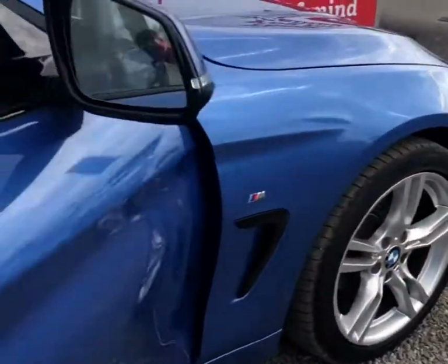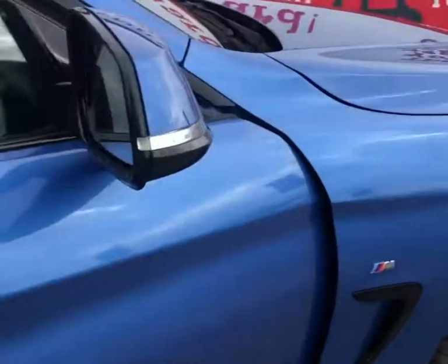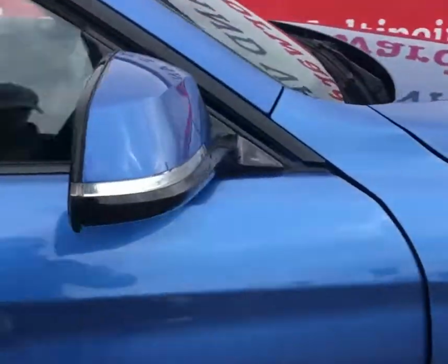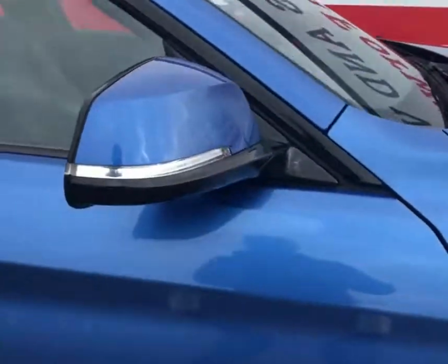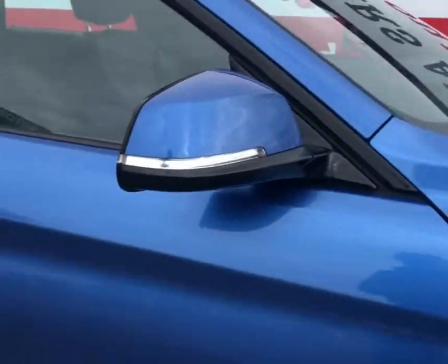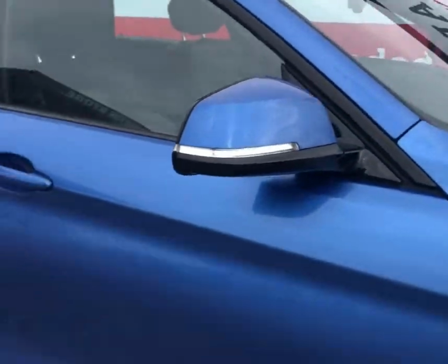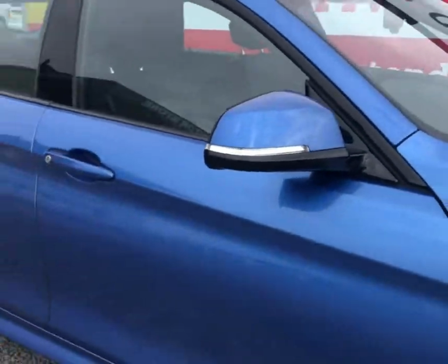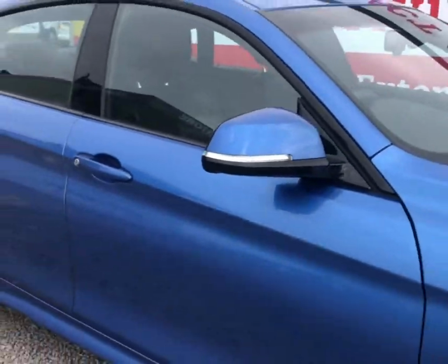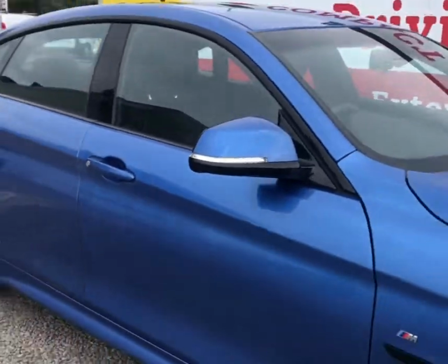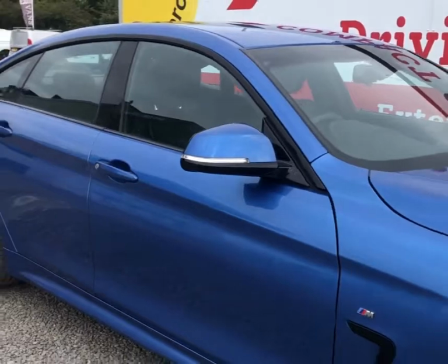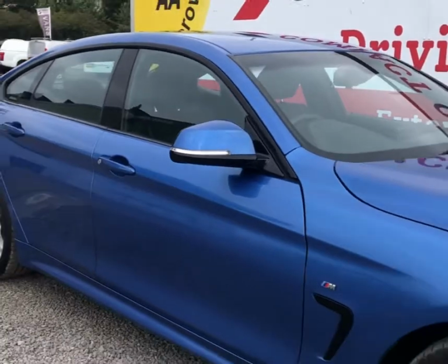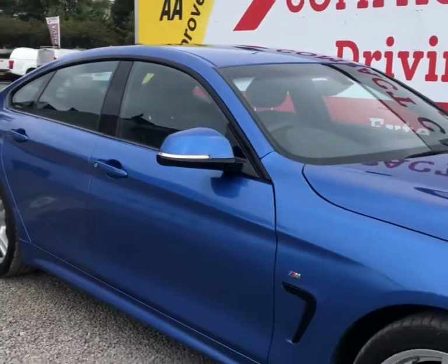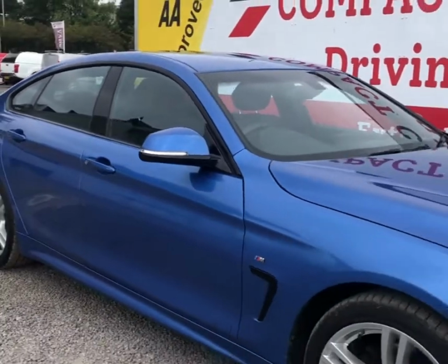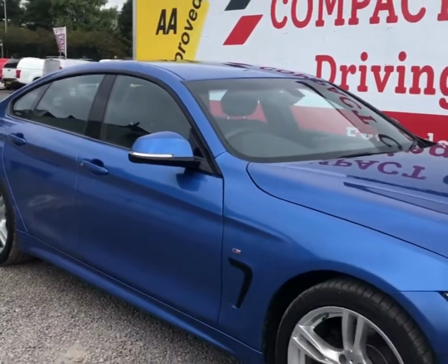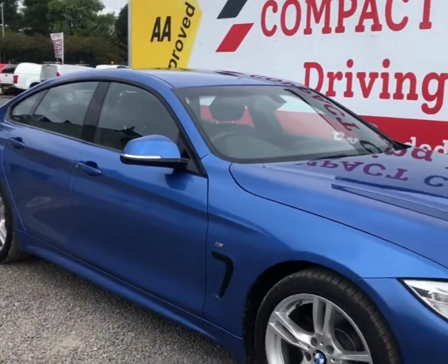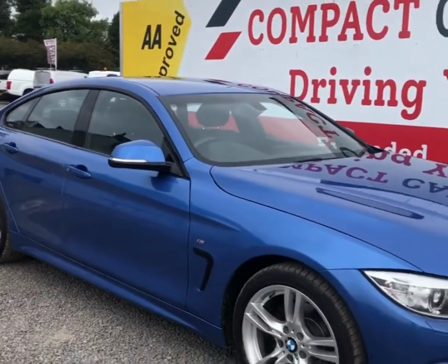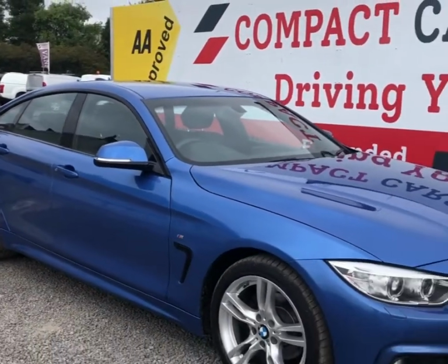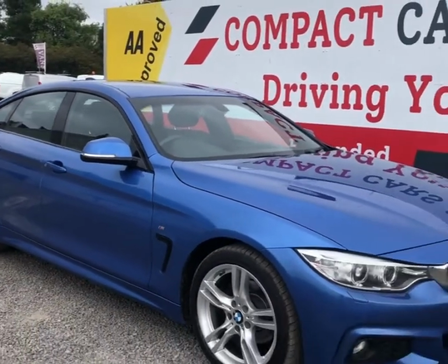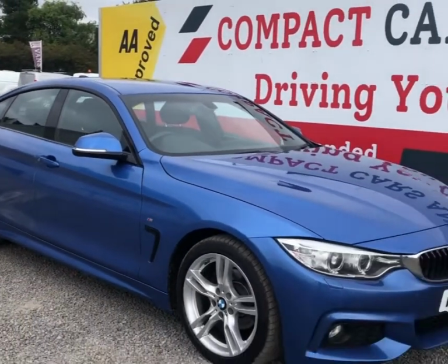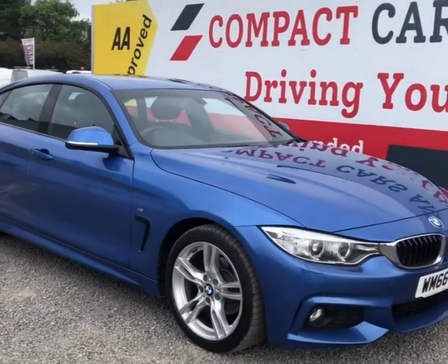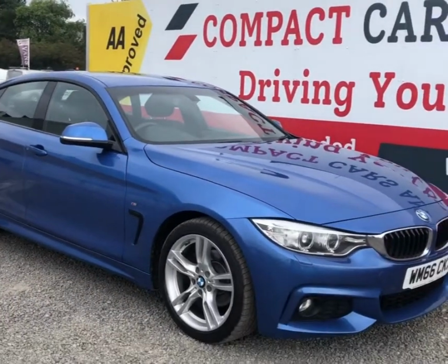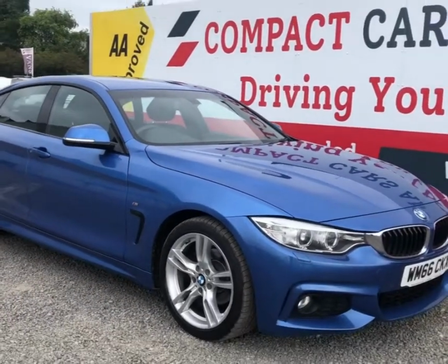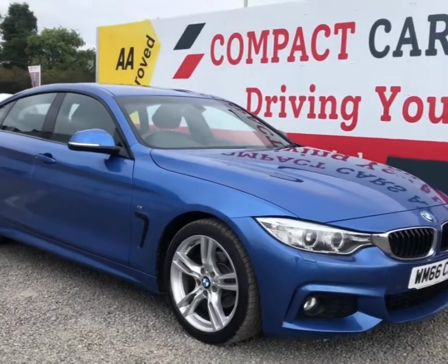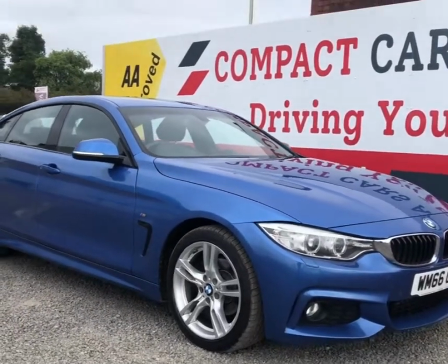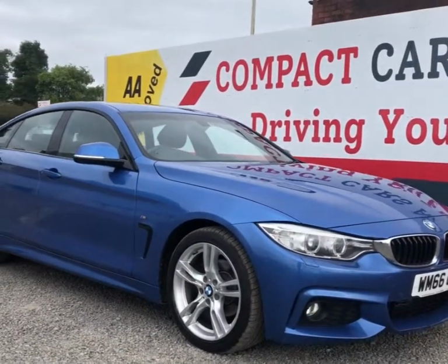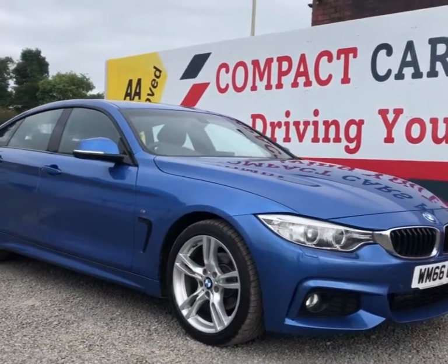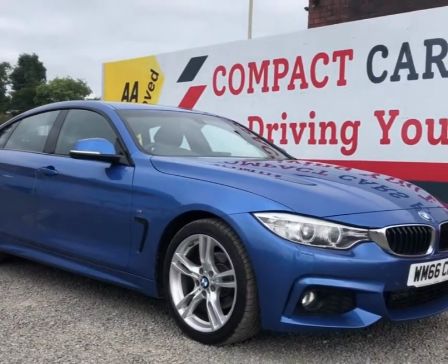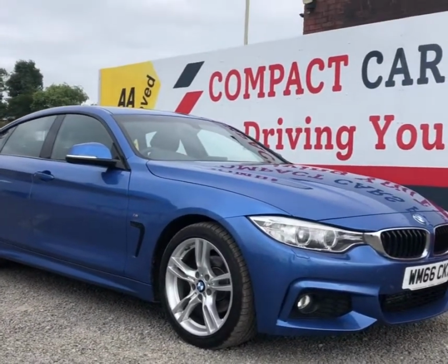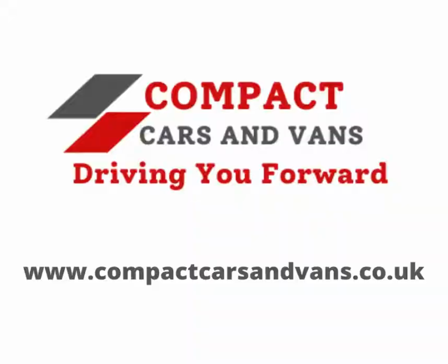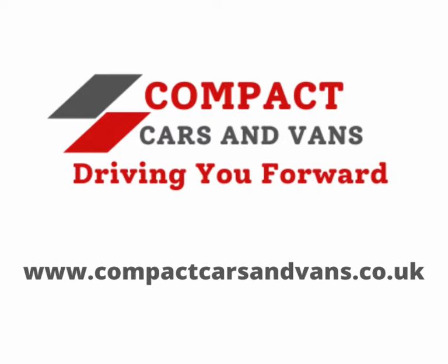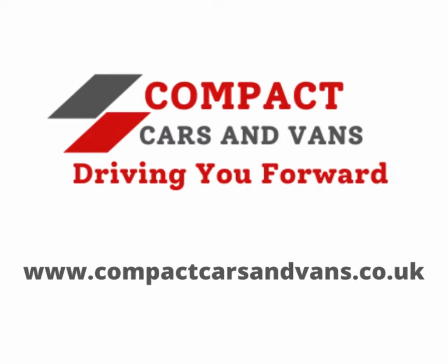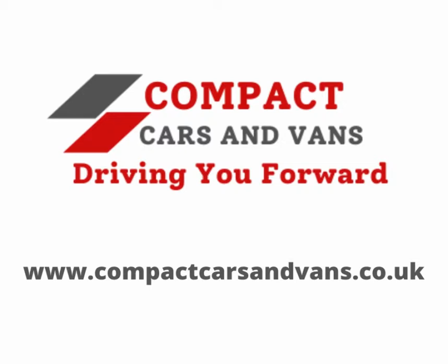If you are interested in viewing this car, please call us on 01656 76 76 06.